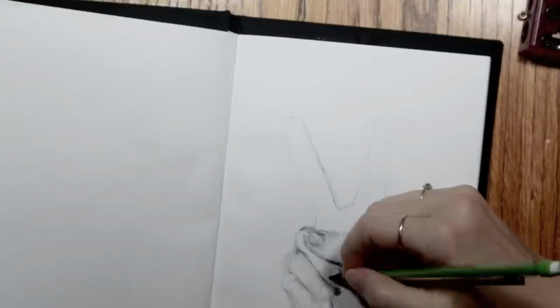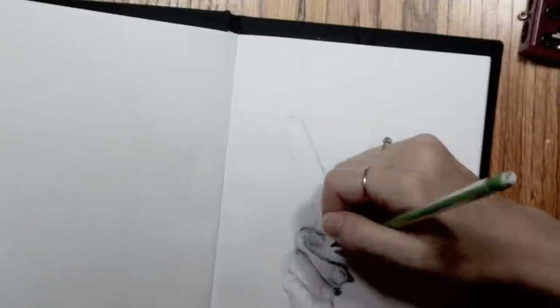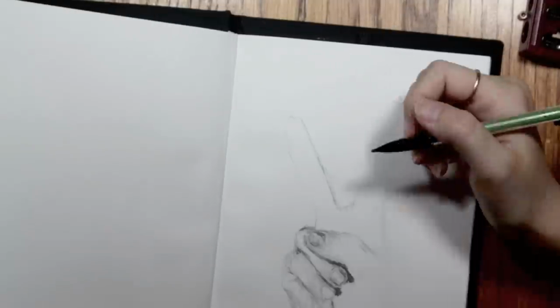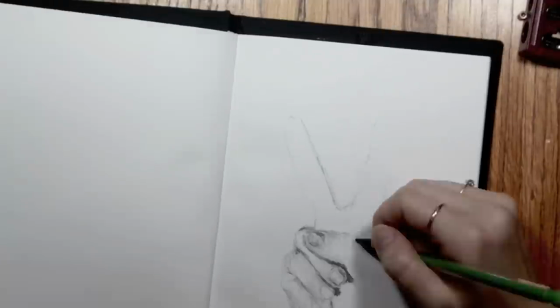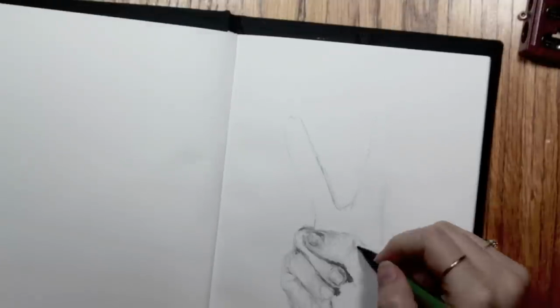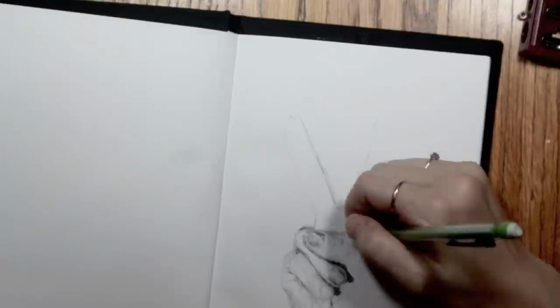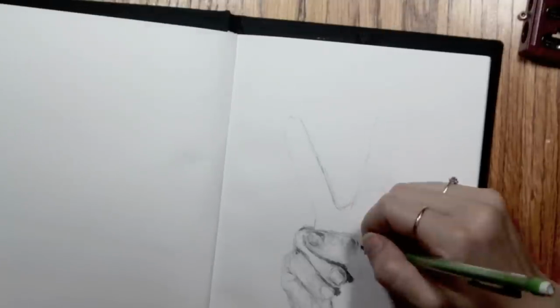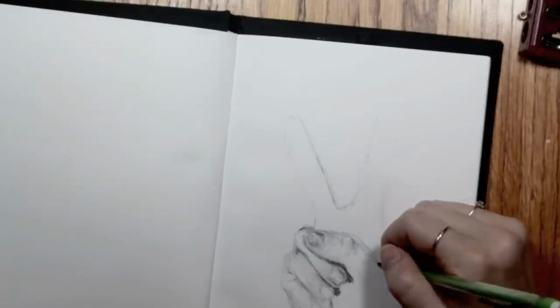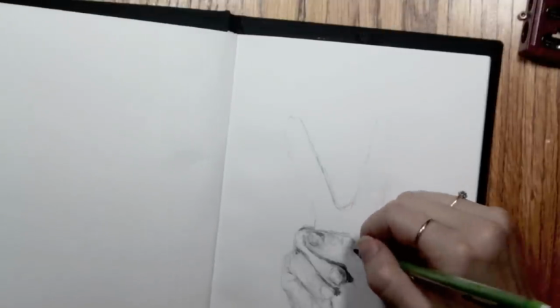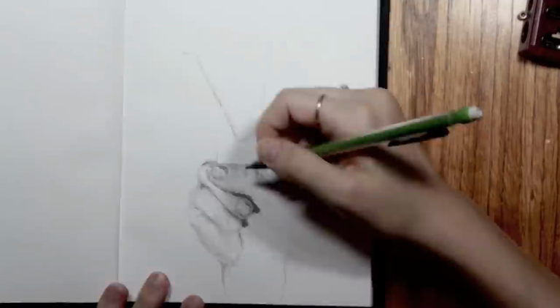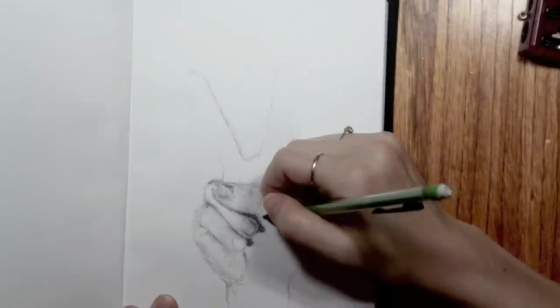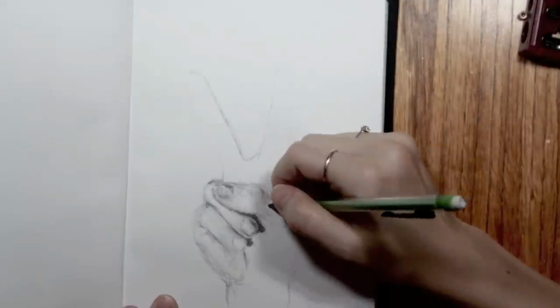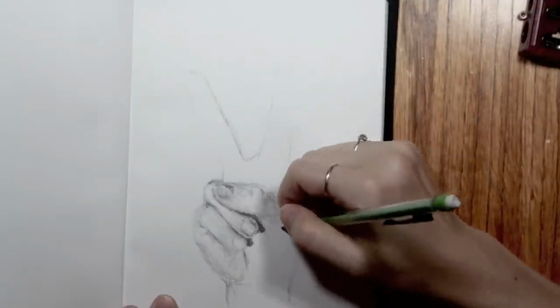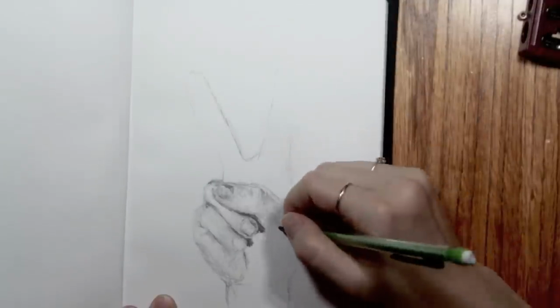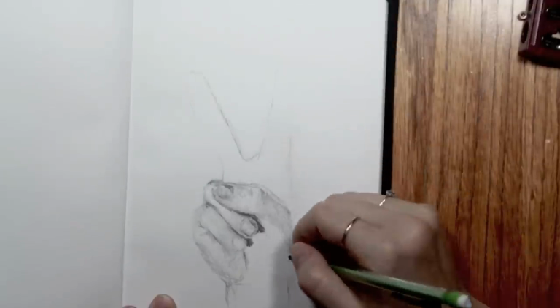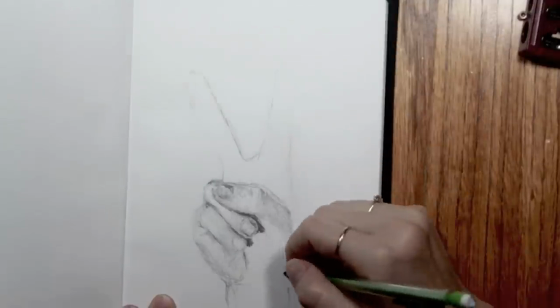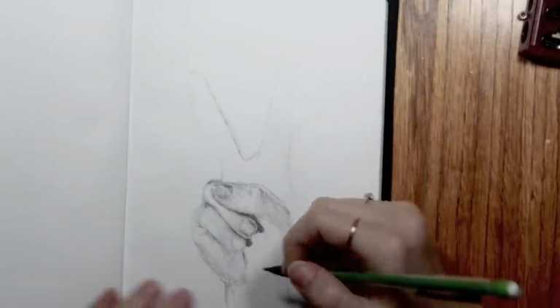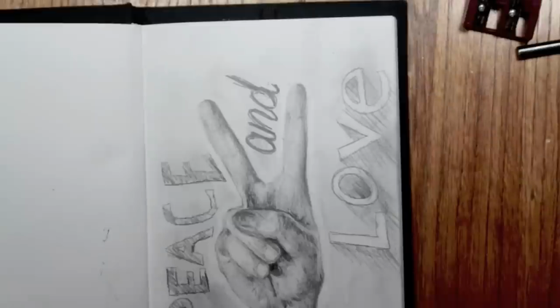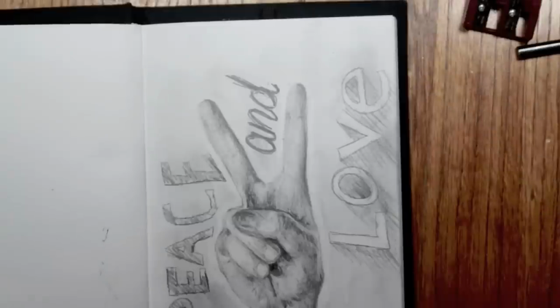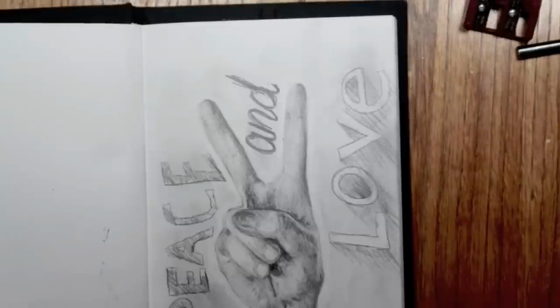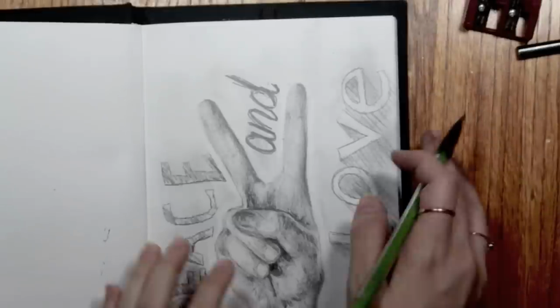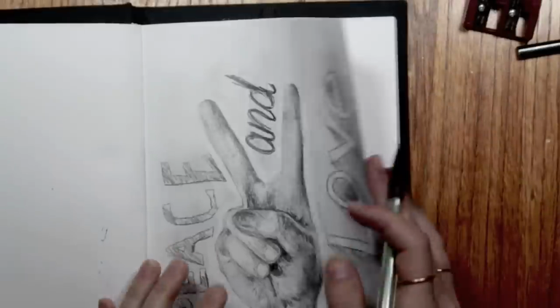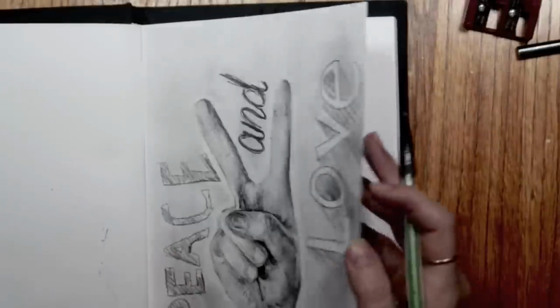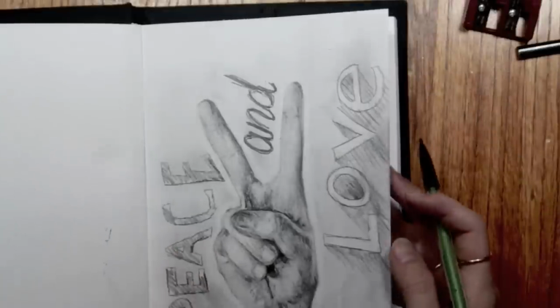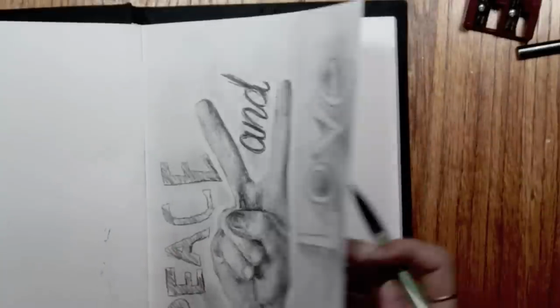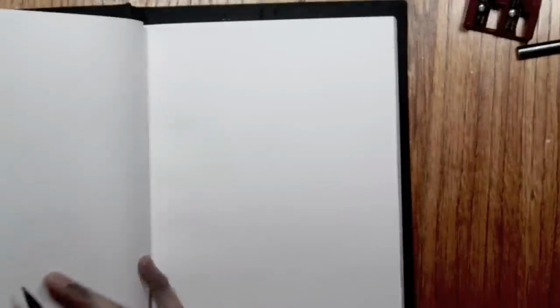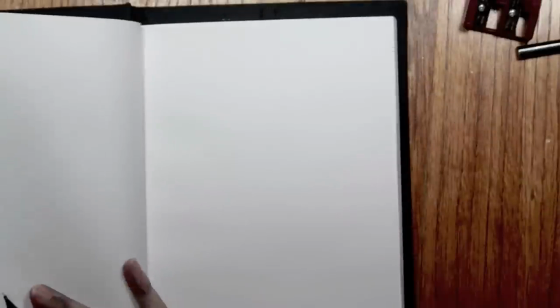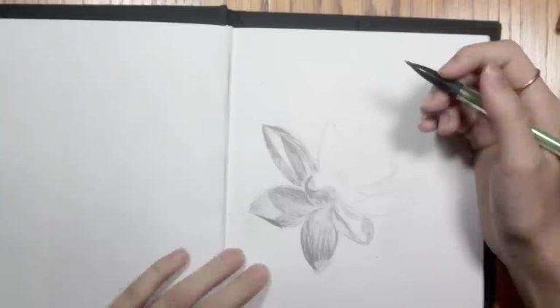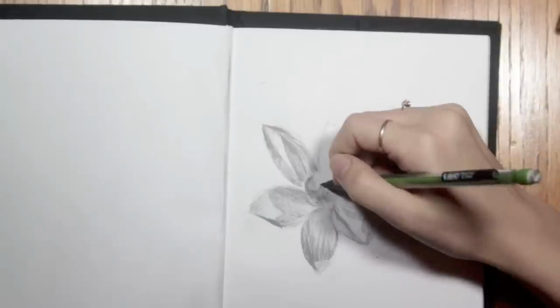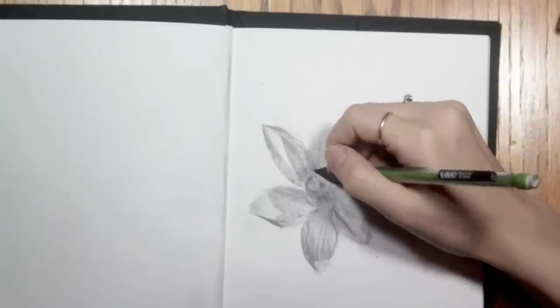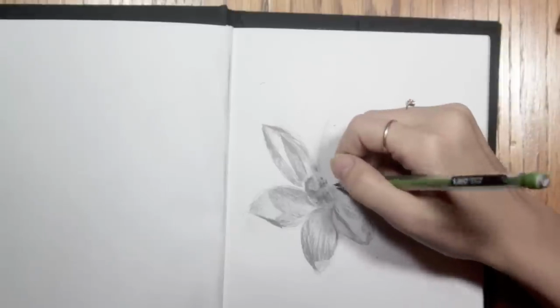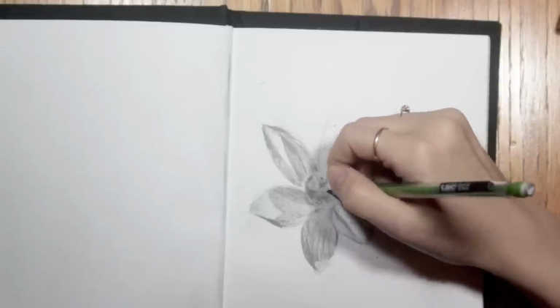I actually hate drawing hands and fingernails, so I don't know why I decided to draw this piece. I don't know why I drew that.